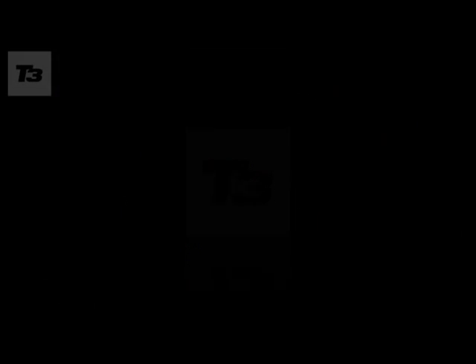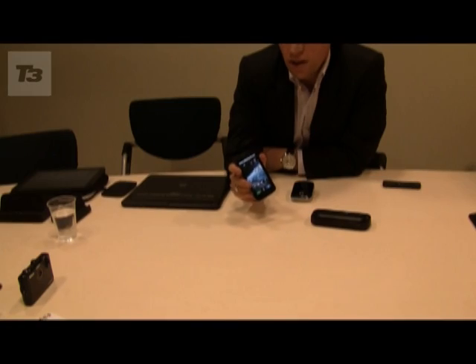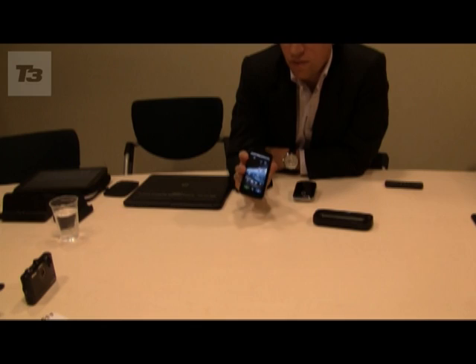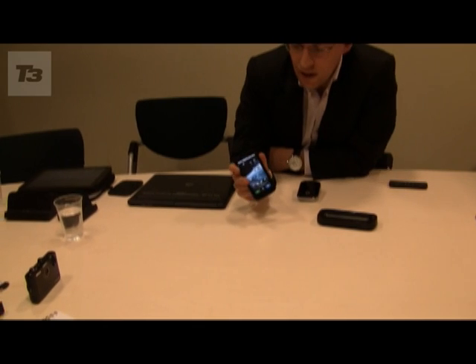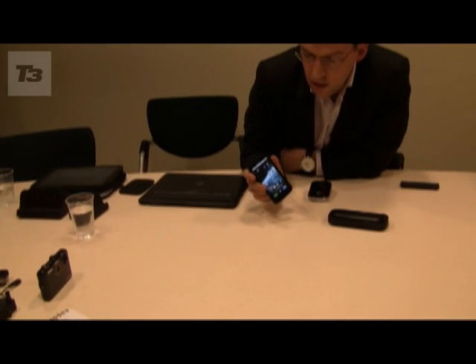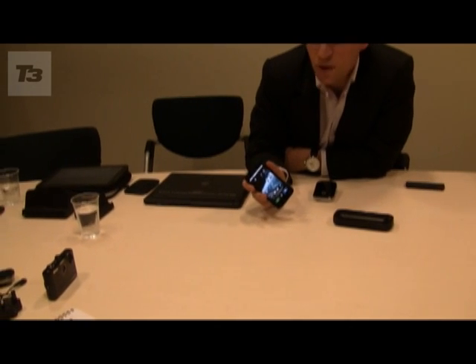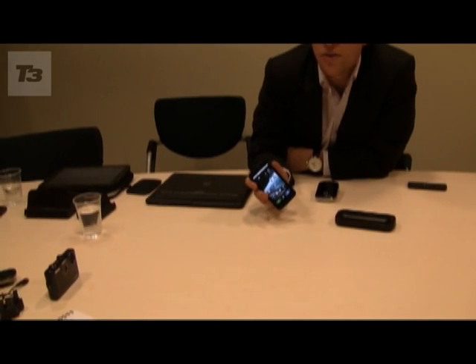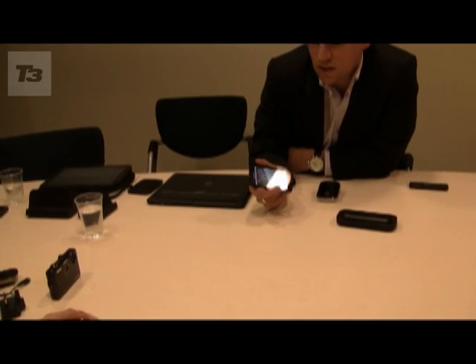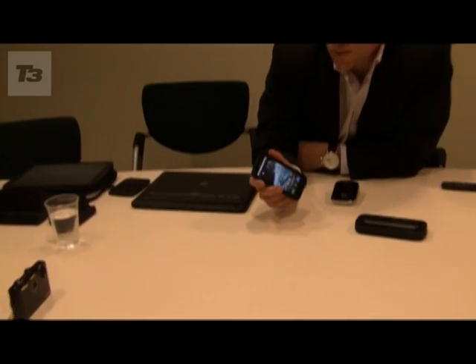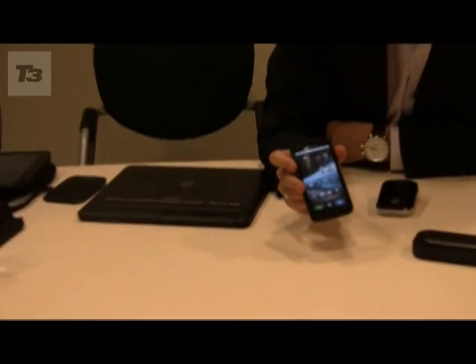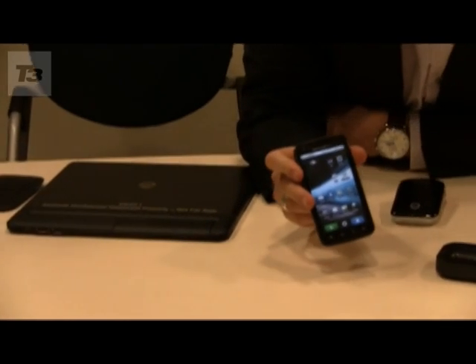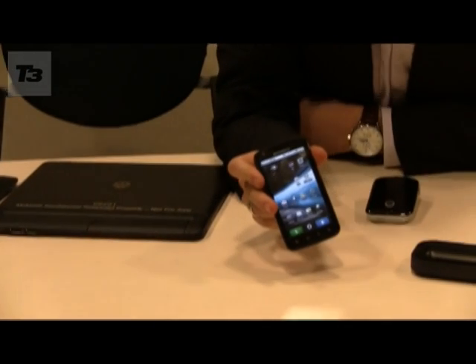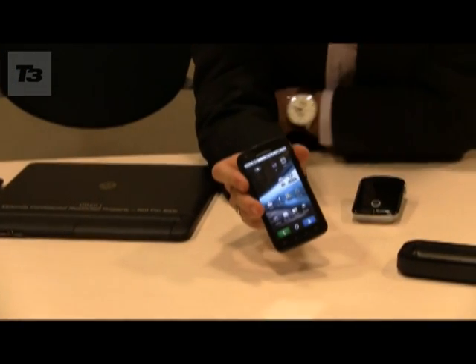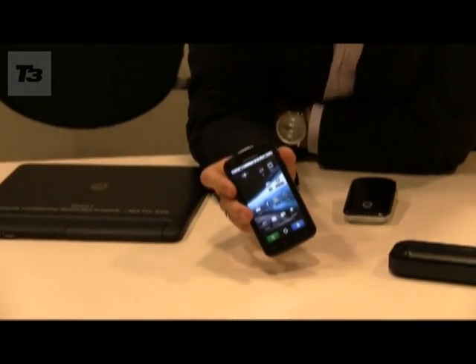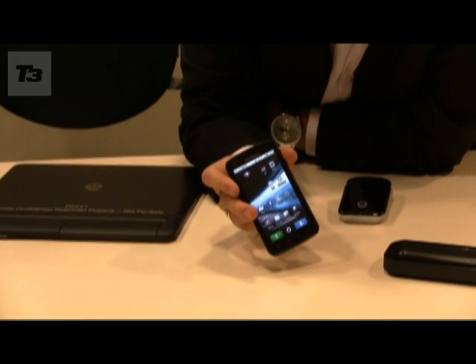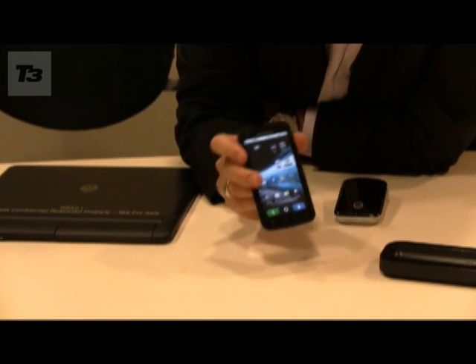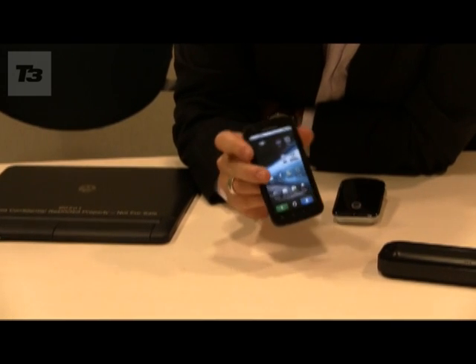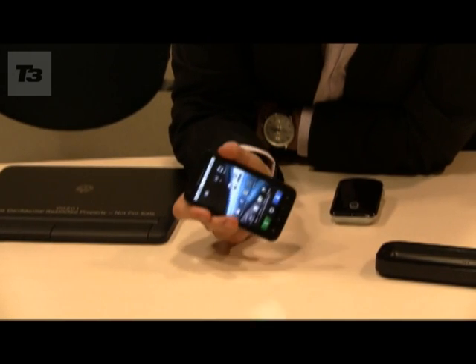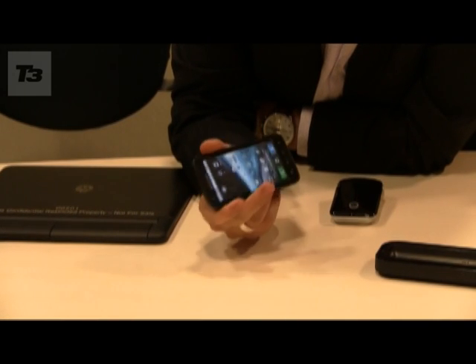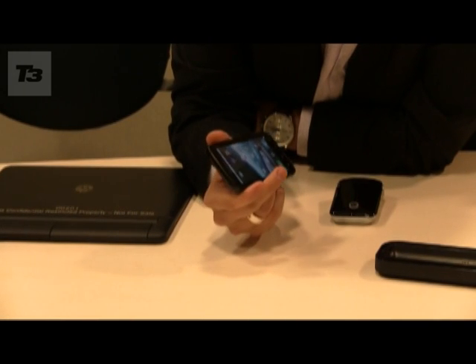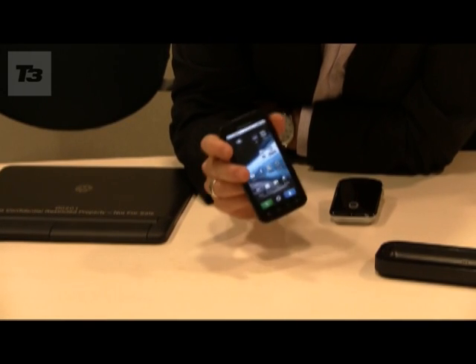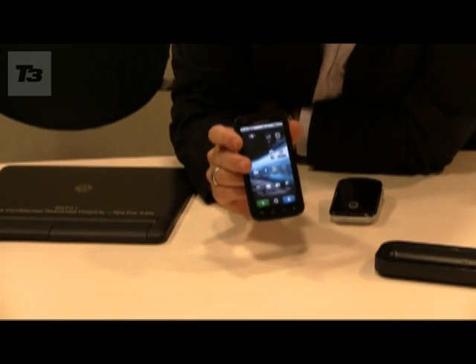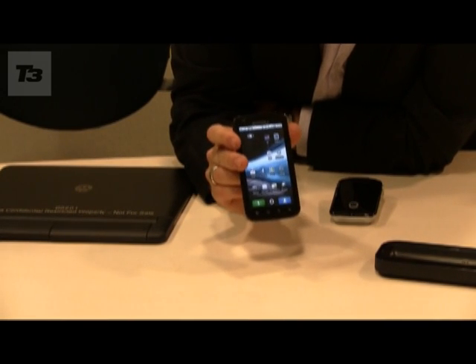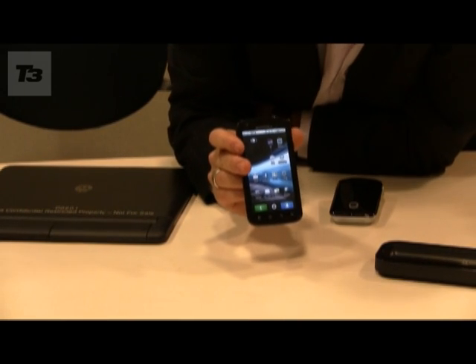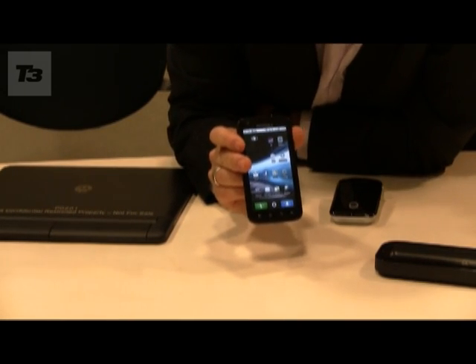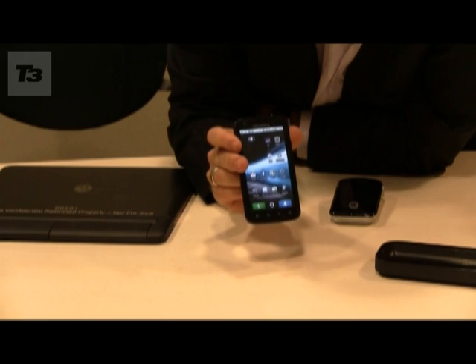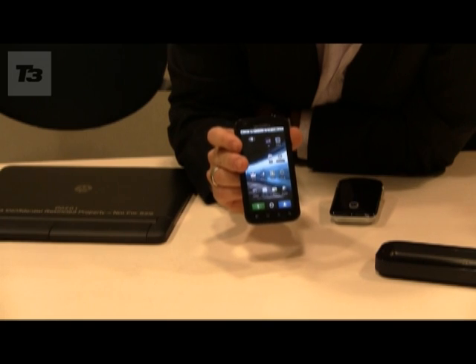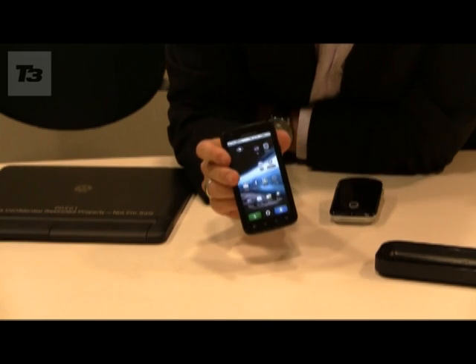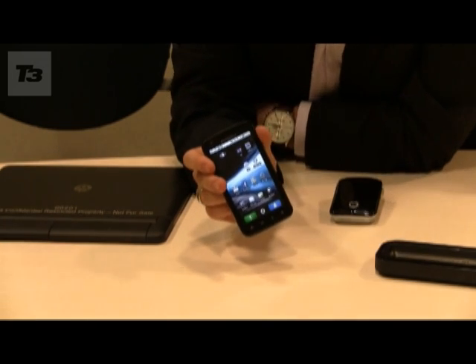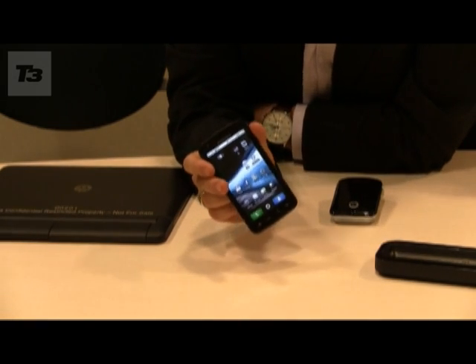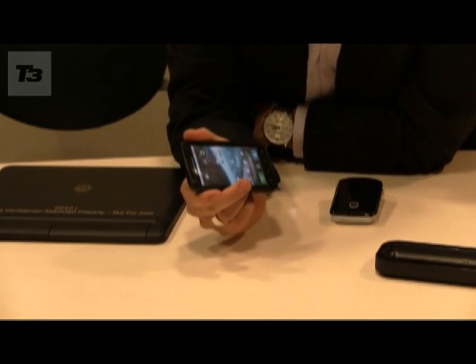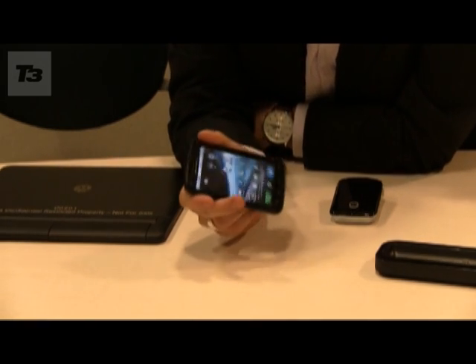Here we have the brand new Motorola Atrix, which was just recently announced at CES in Las Vegas. This is a new high-speed device and actually the most powerful smartphone in the world.